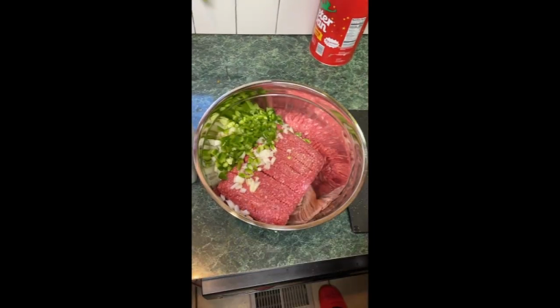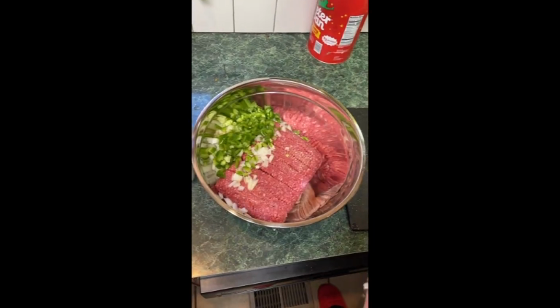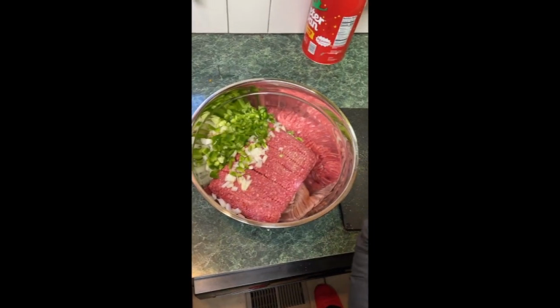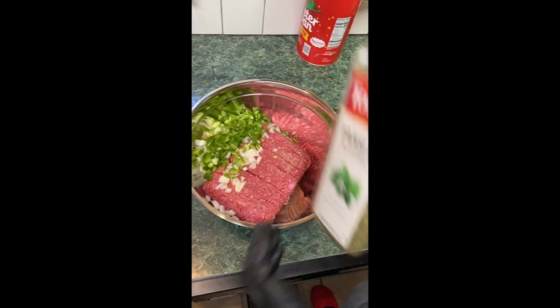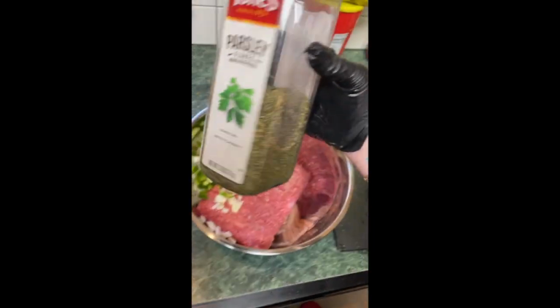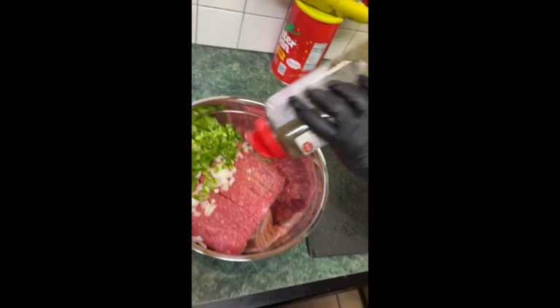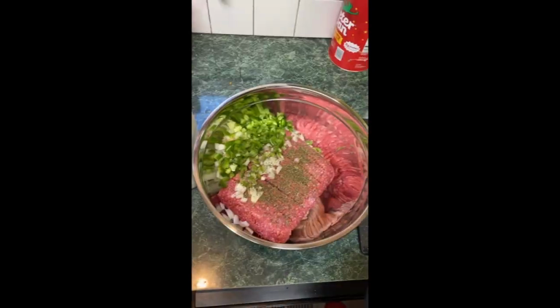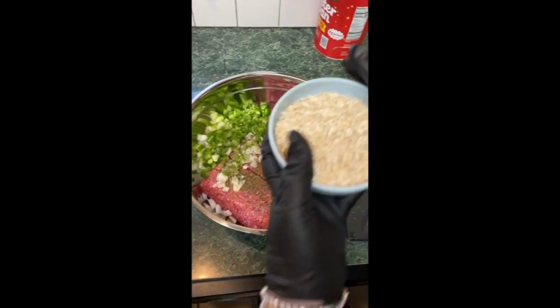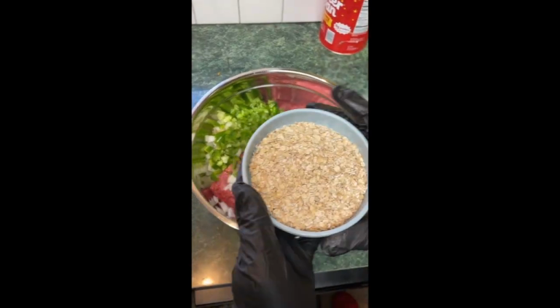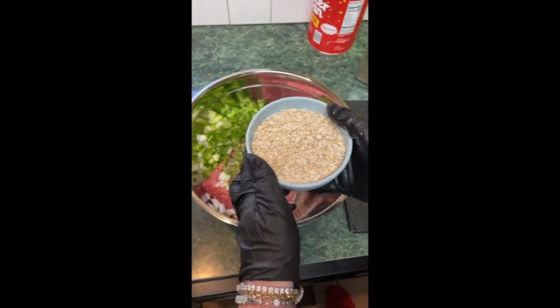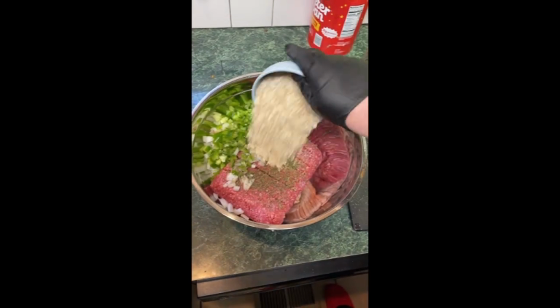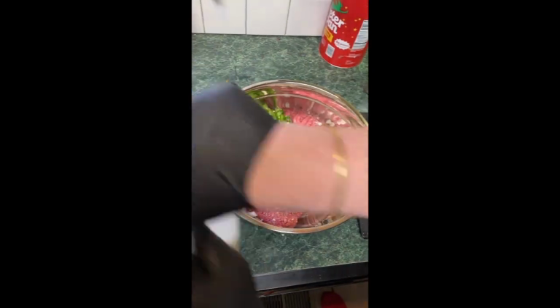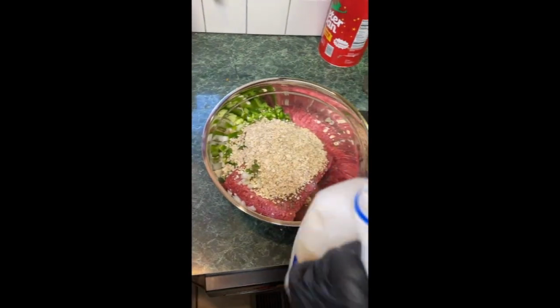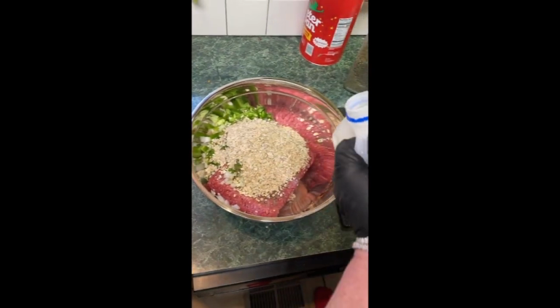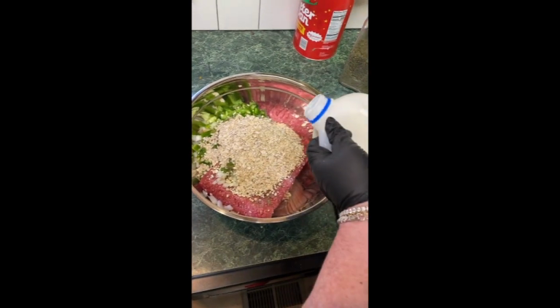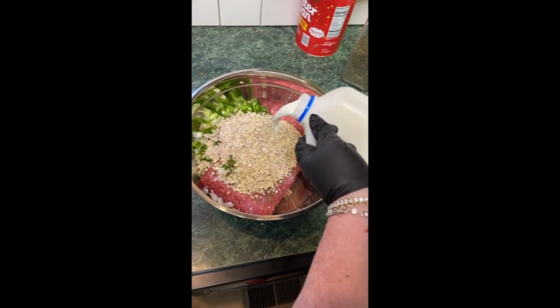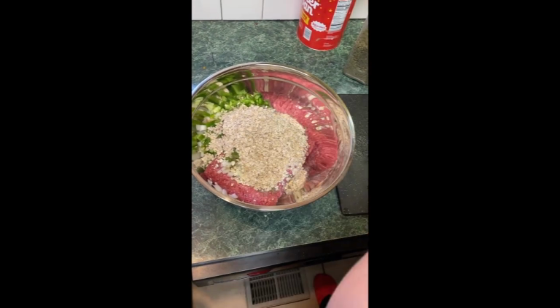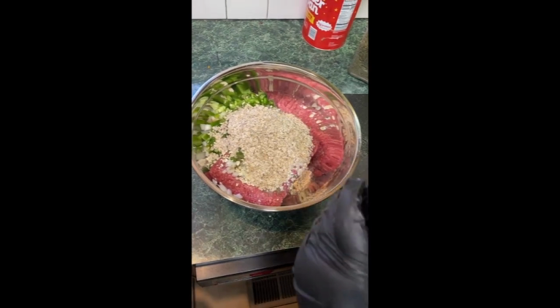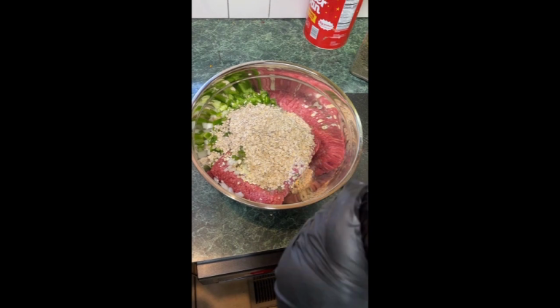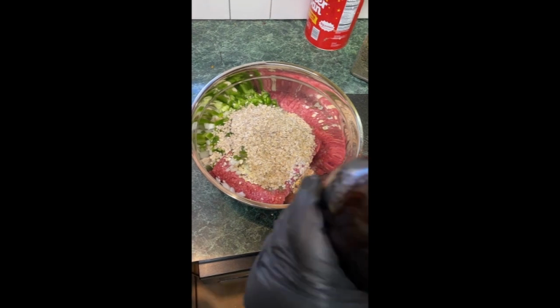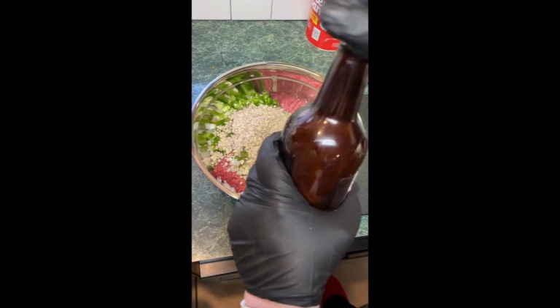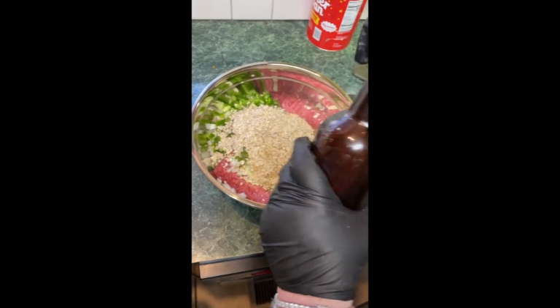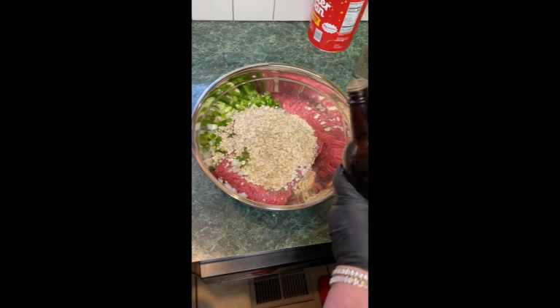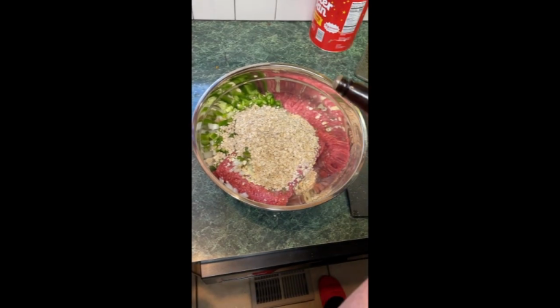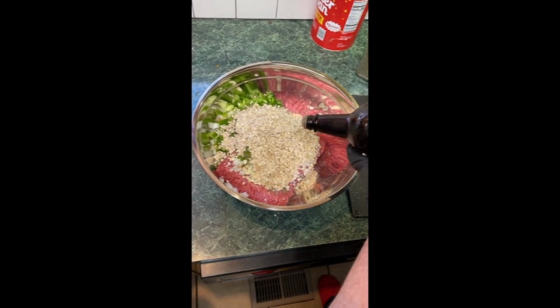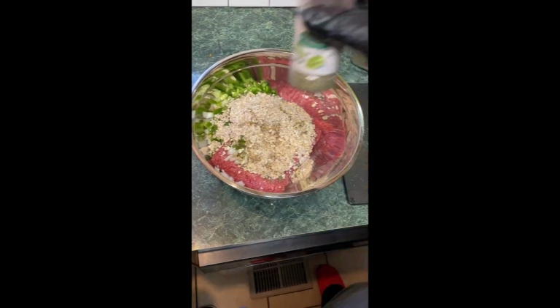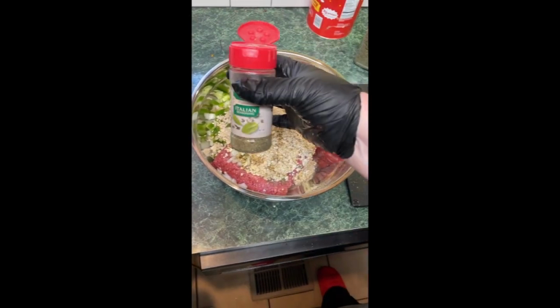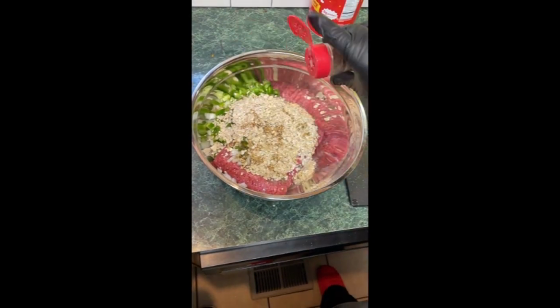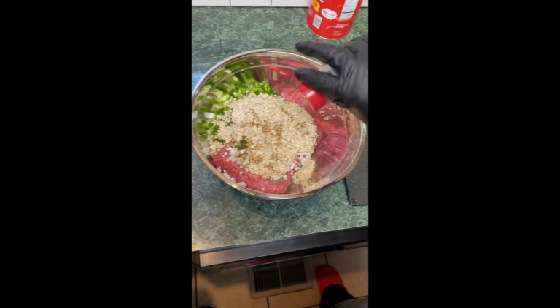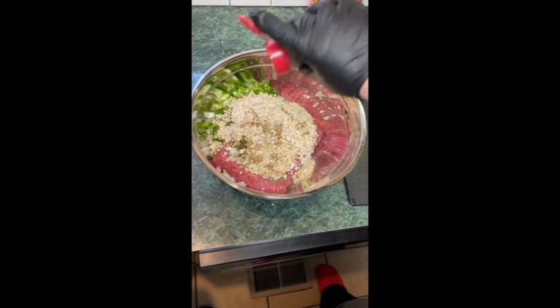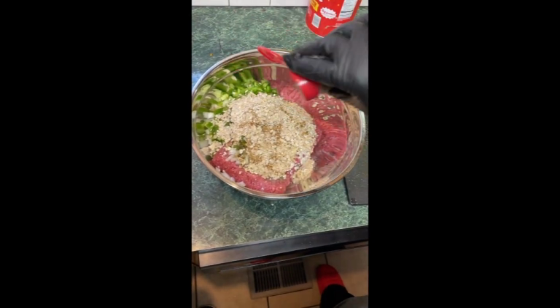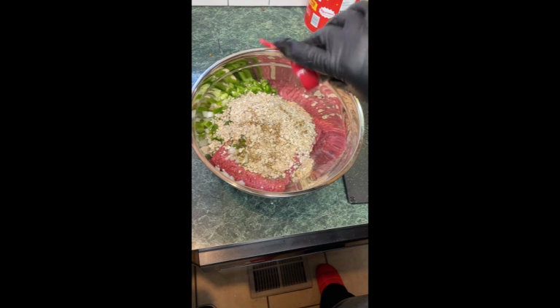I do about a tablespoon of parsley, a little over a cup of oatmeal, about a quarter cup of milk, maybe about a tablespoon of Worcestershire sauce, Italian mix — just a little, probably about a tablespoon.